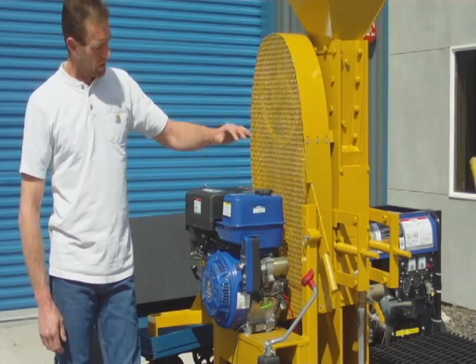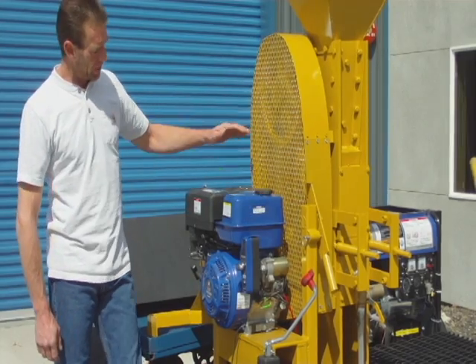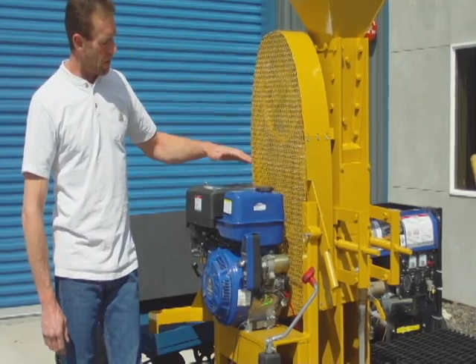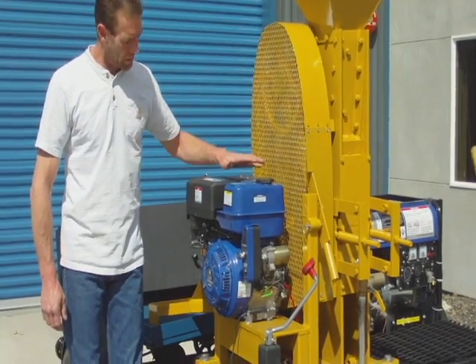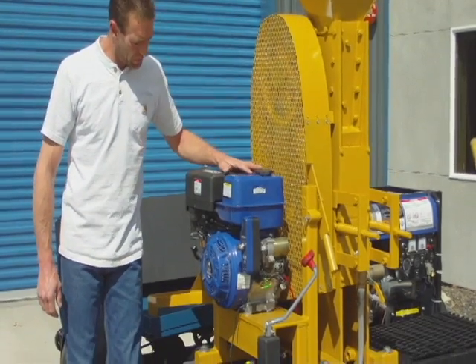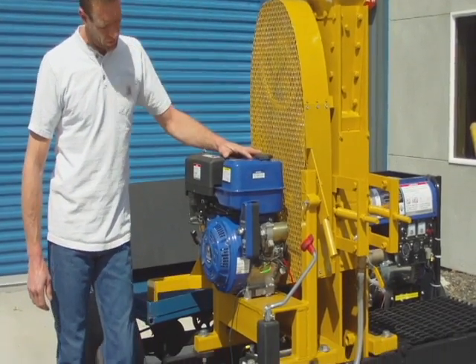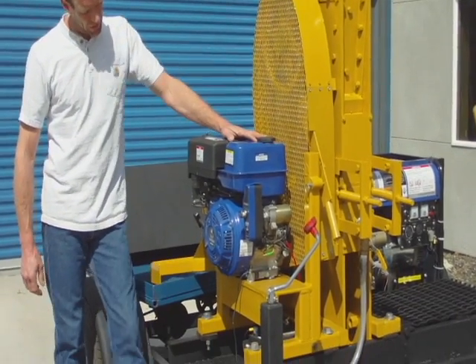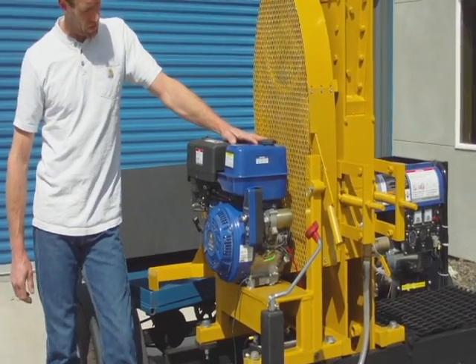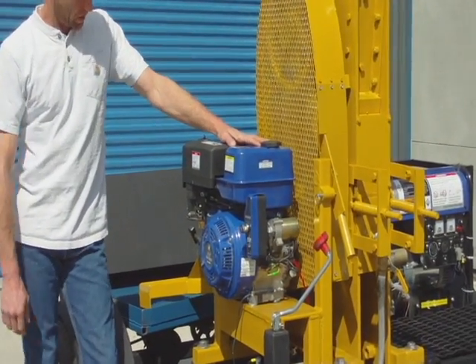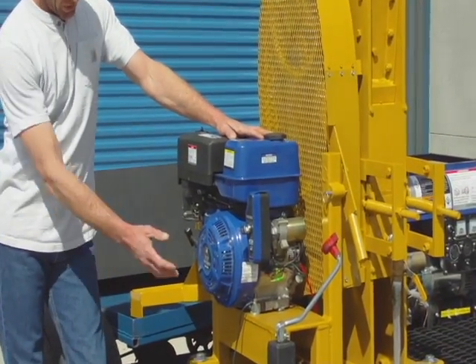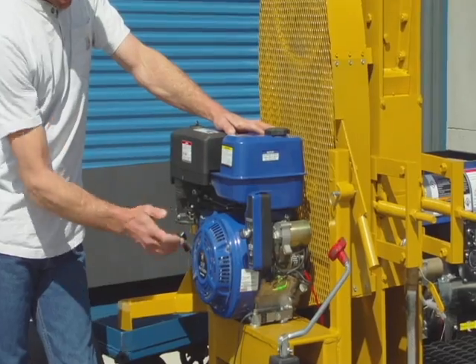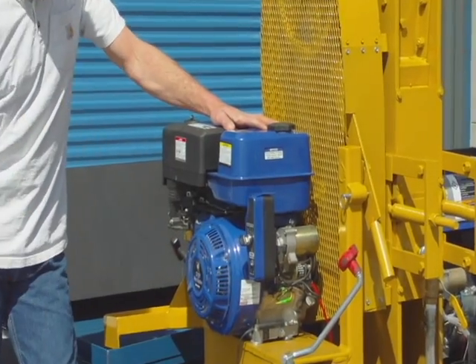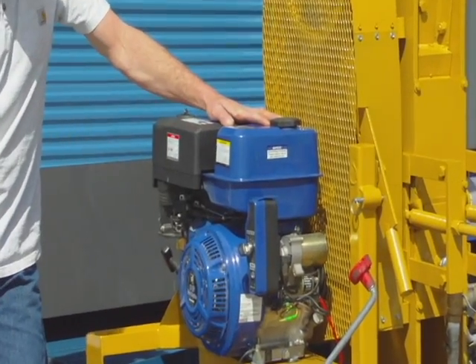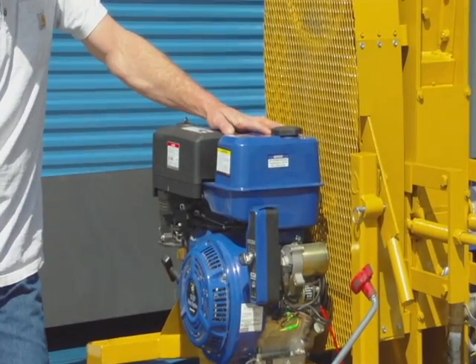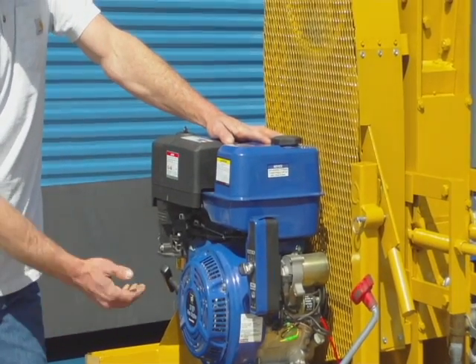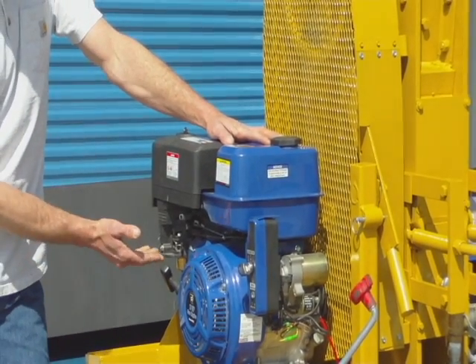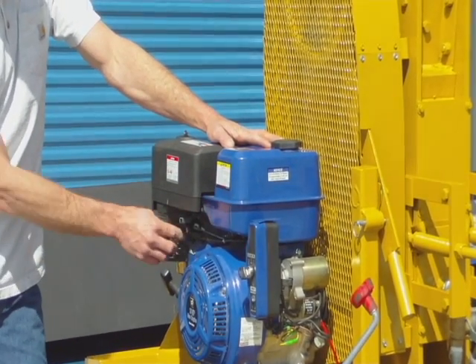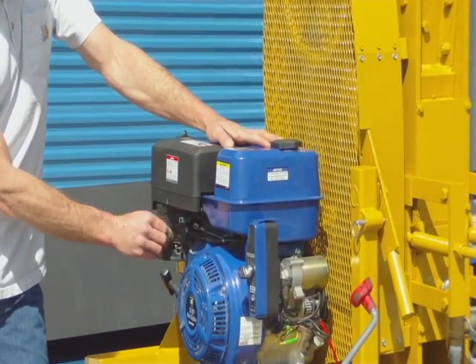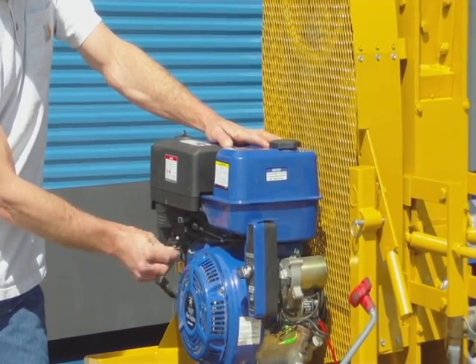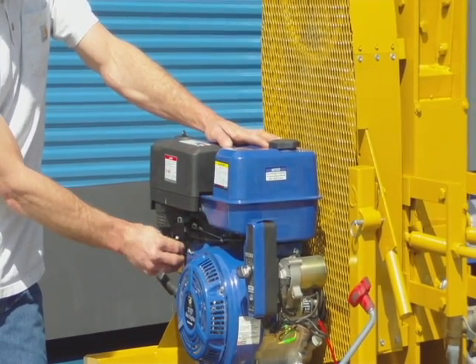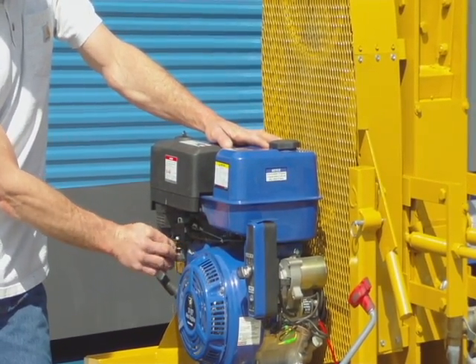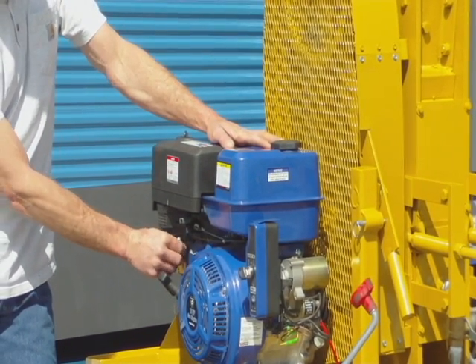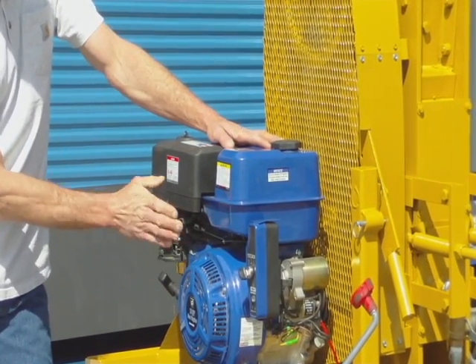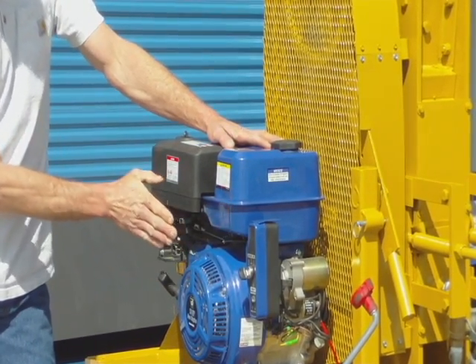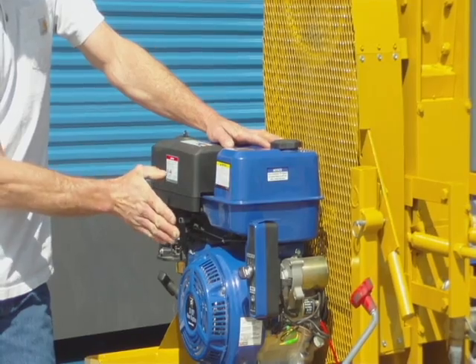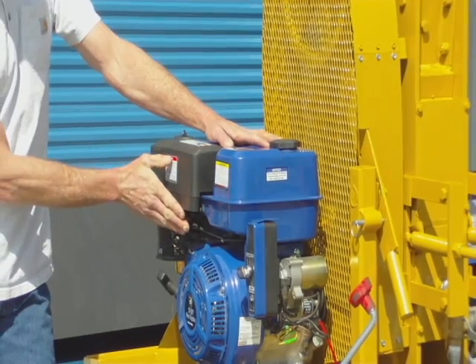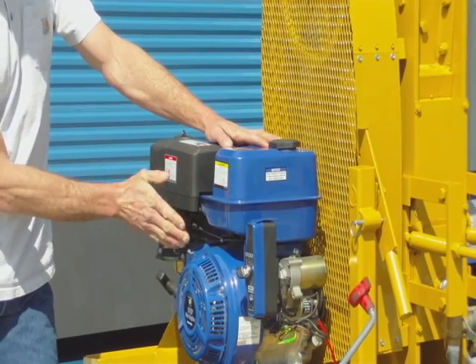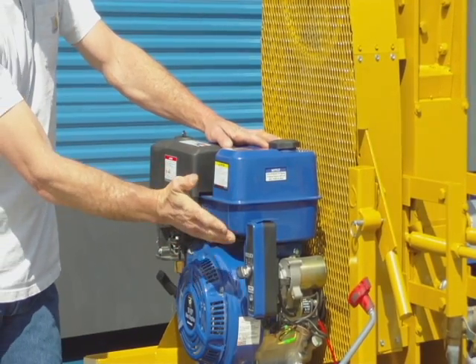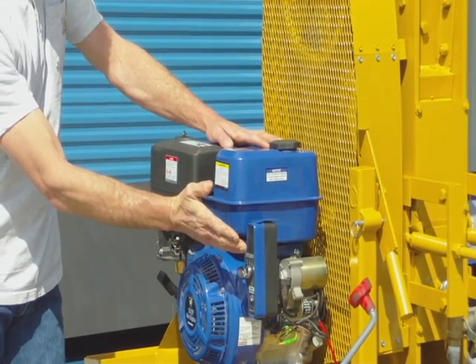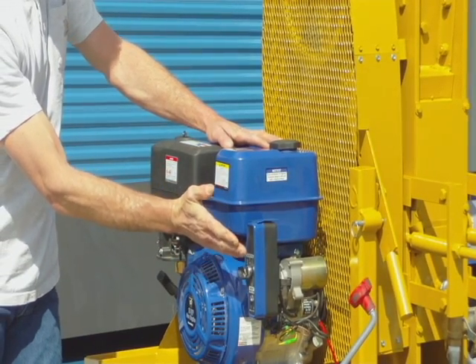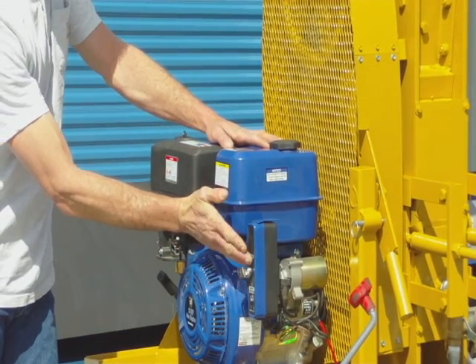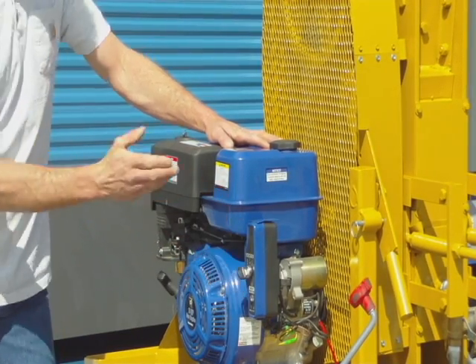The Mark 6 Rock Hawk comes standard with your electric start 13 horsepower motor. Standard features include the choke, fuel off and on, your throttle system, and your electric start.